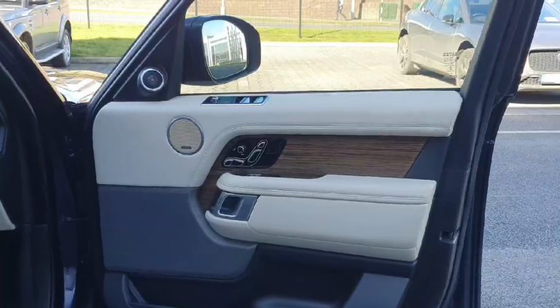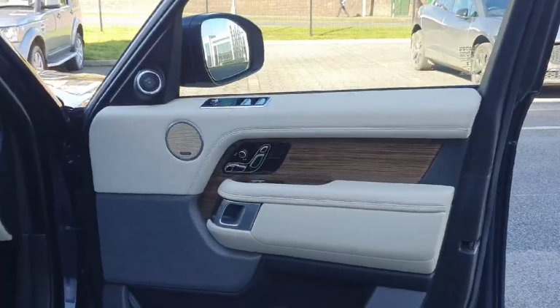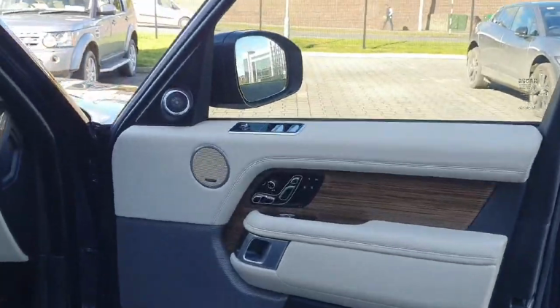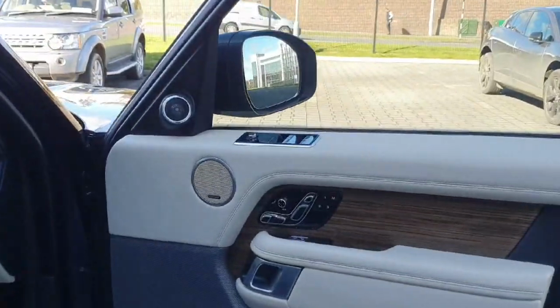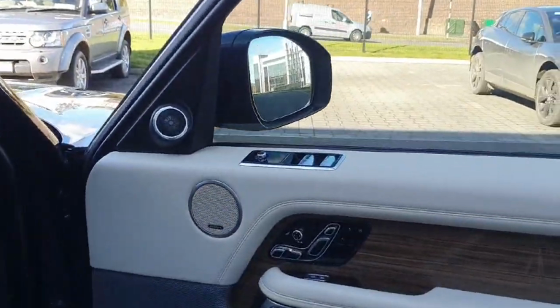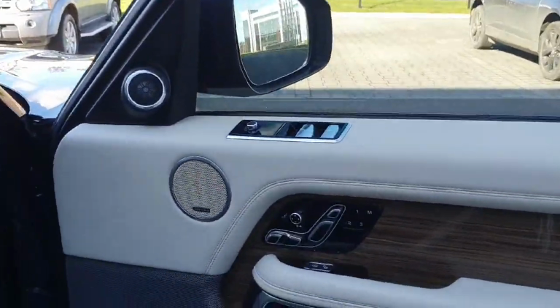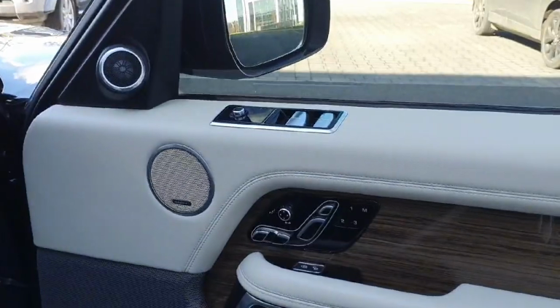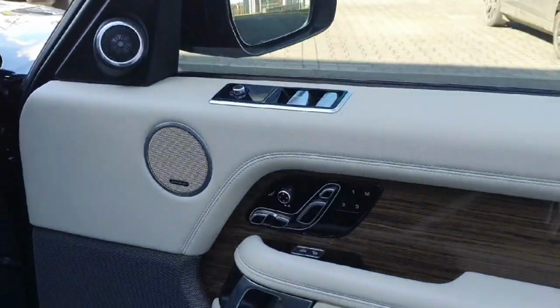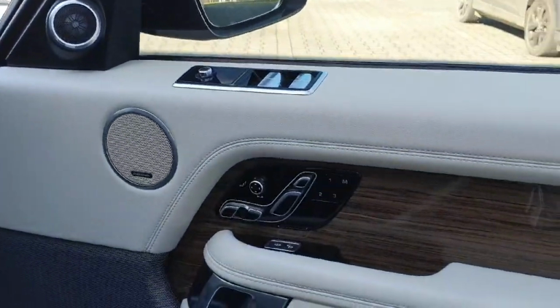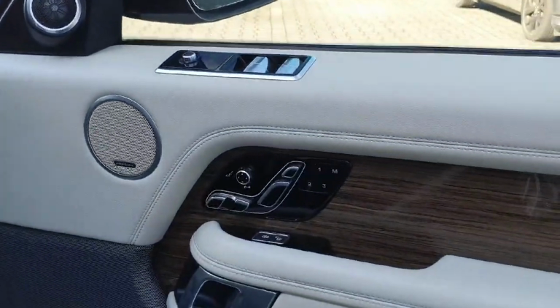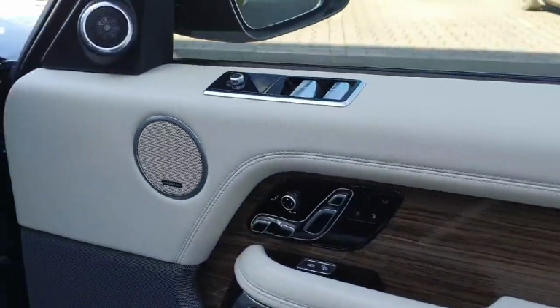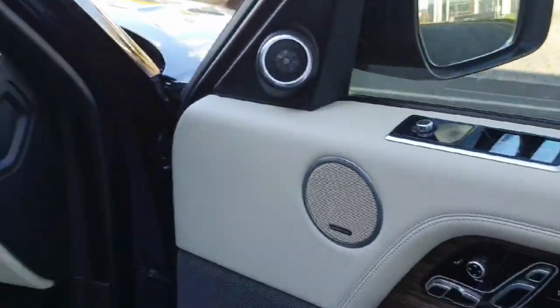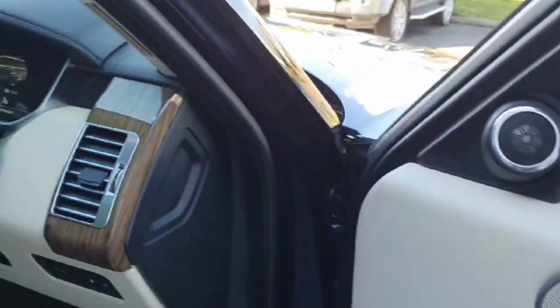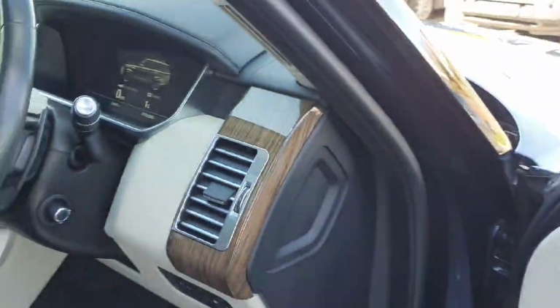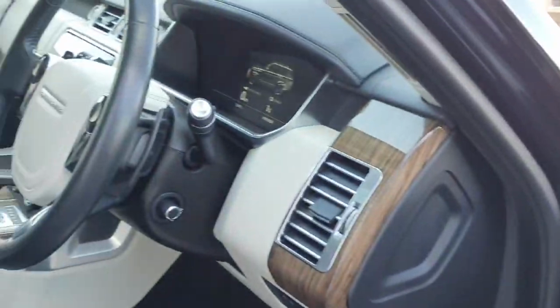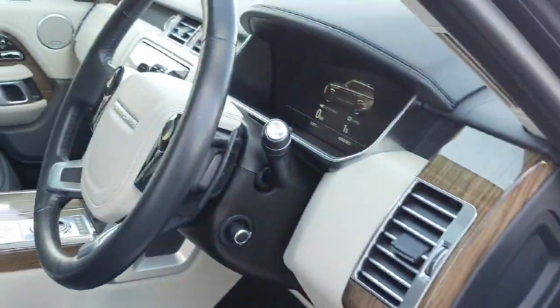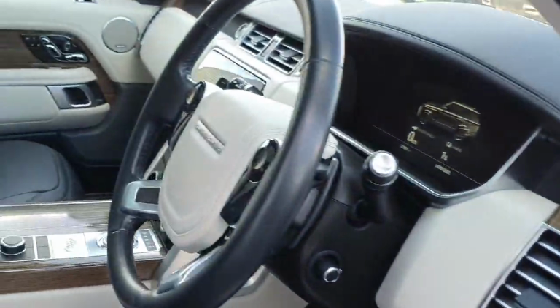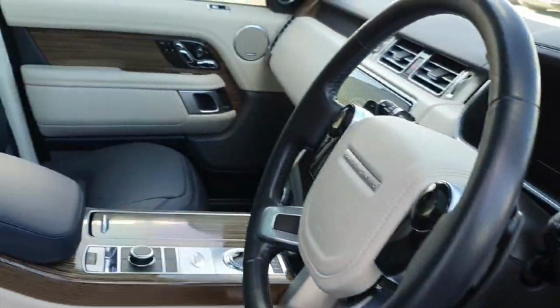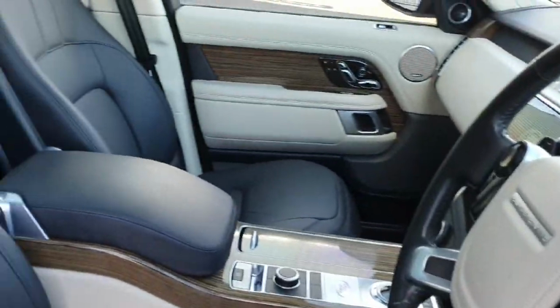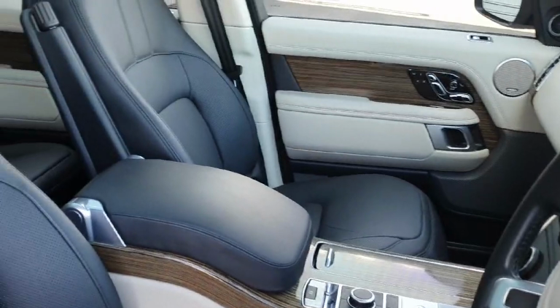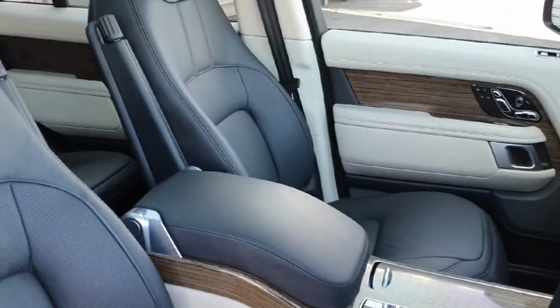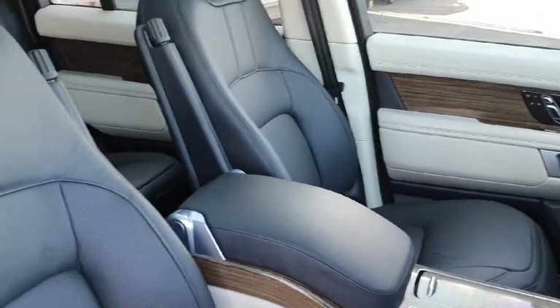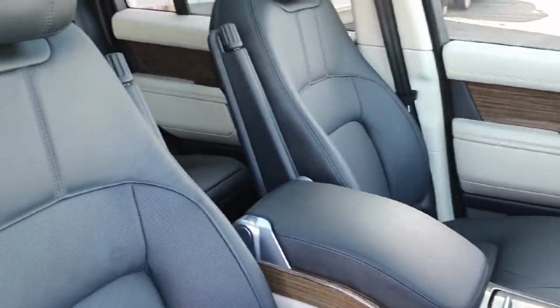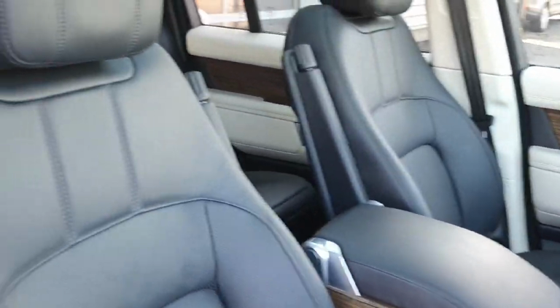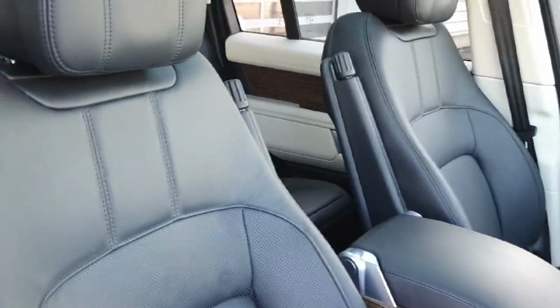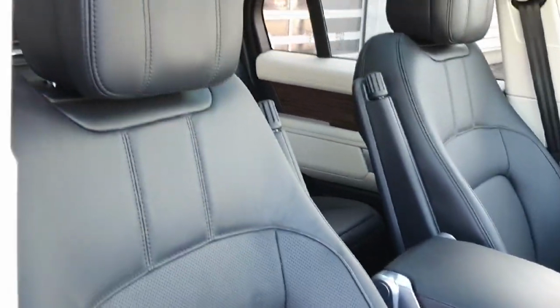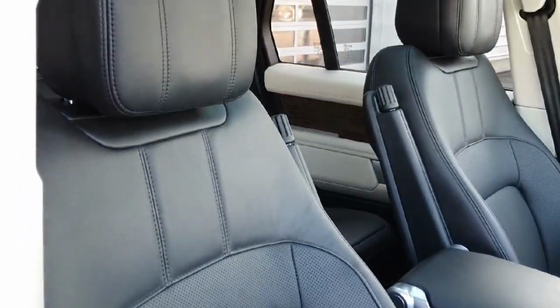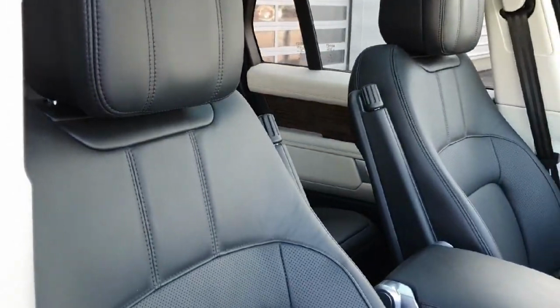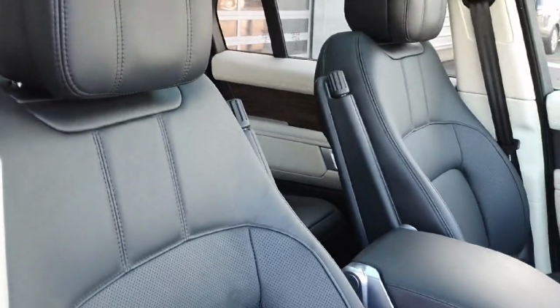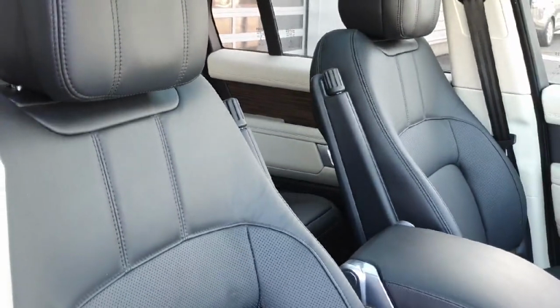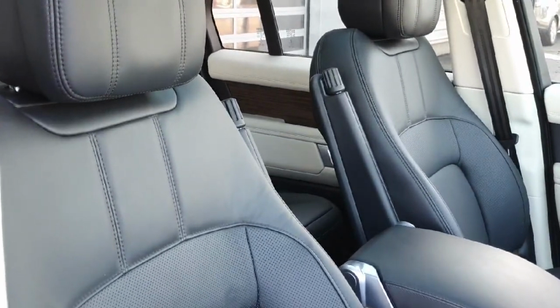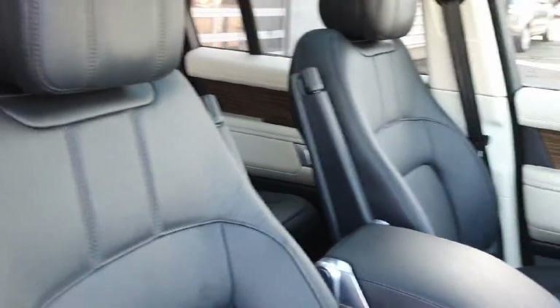As for the interior, we've got electric adjustable seats front and rear, full leather which is beige and black, and heated seats front and back.